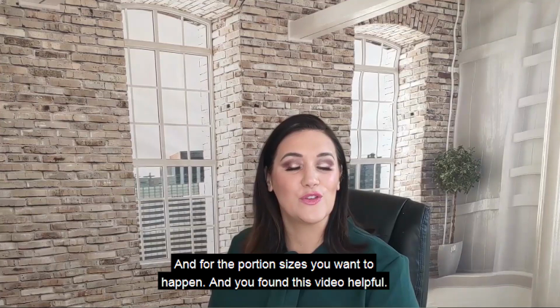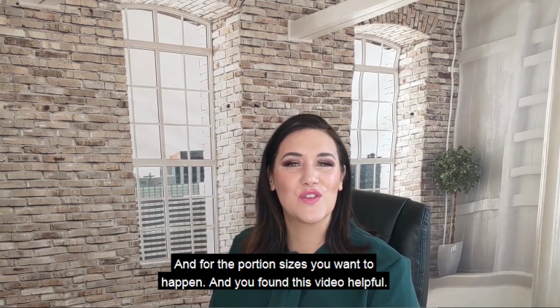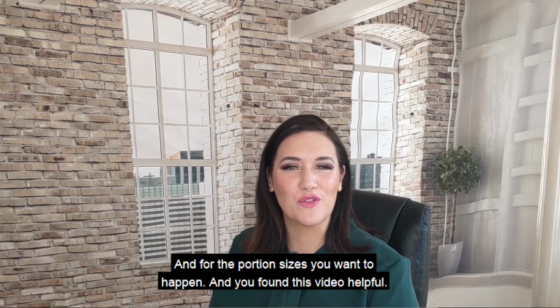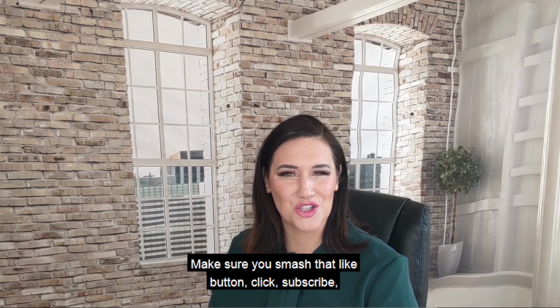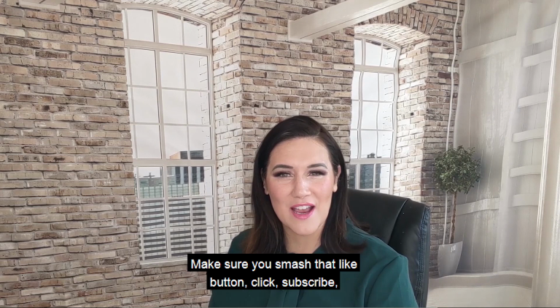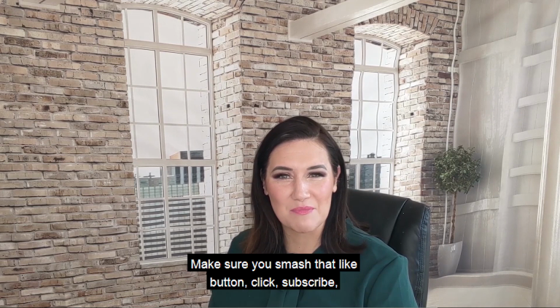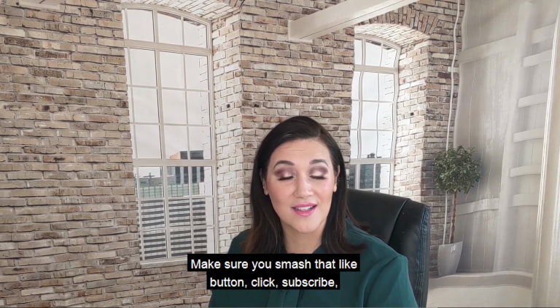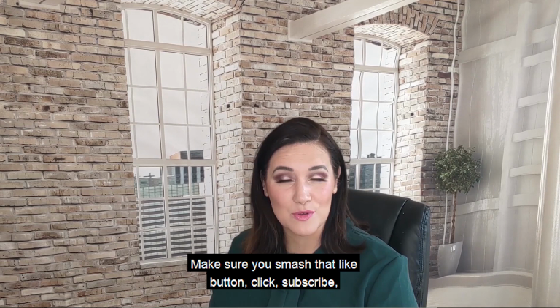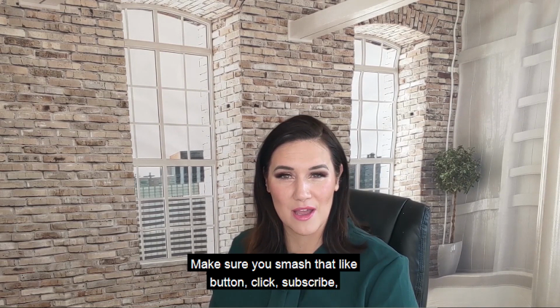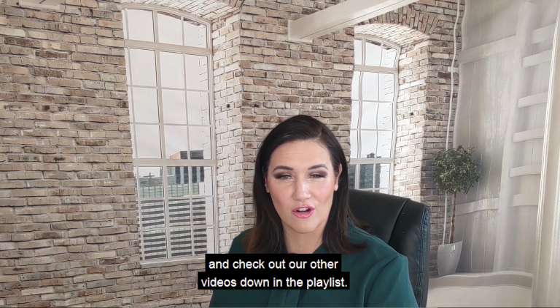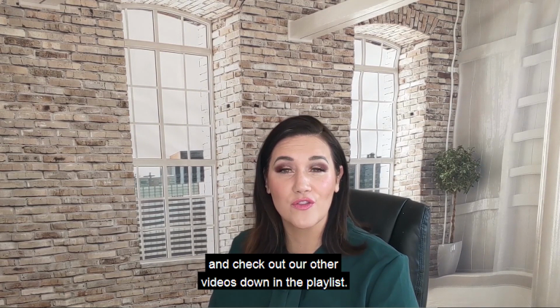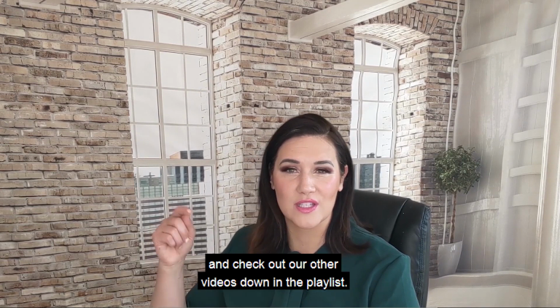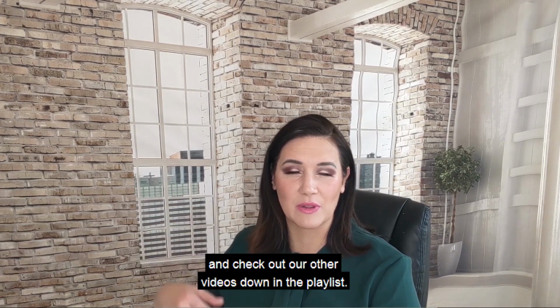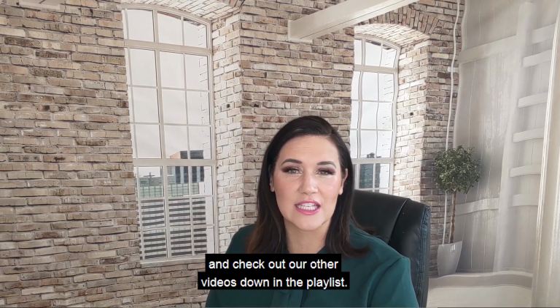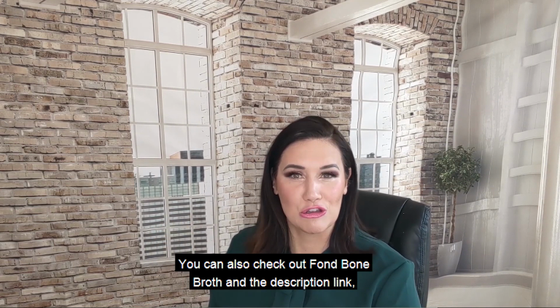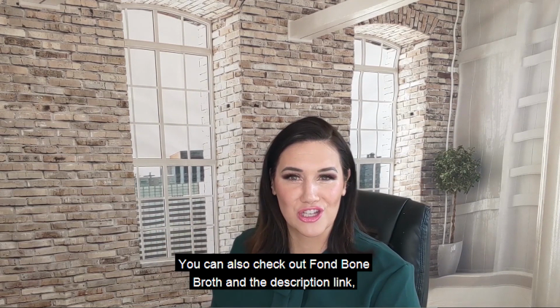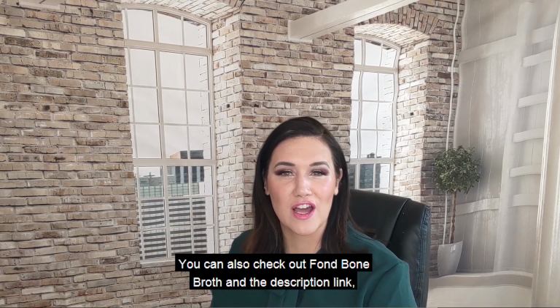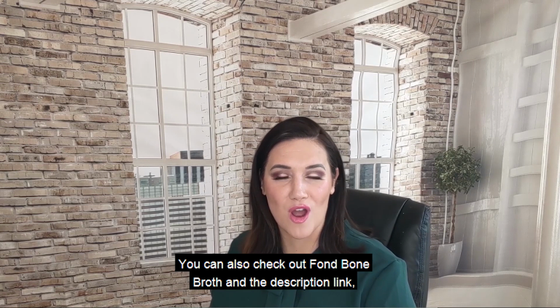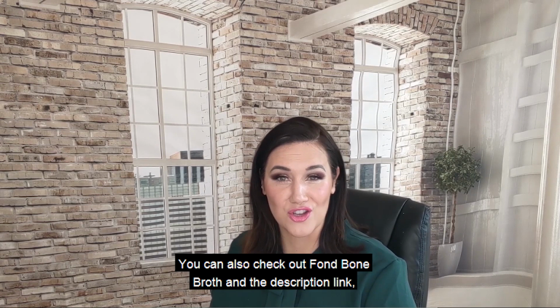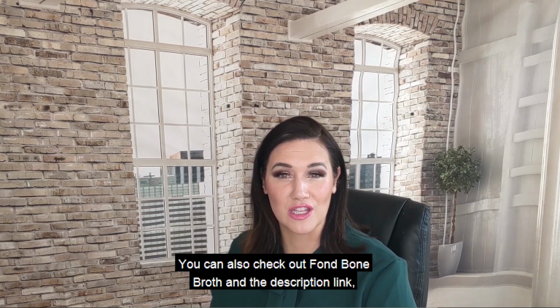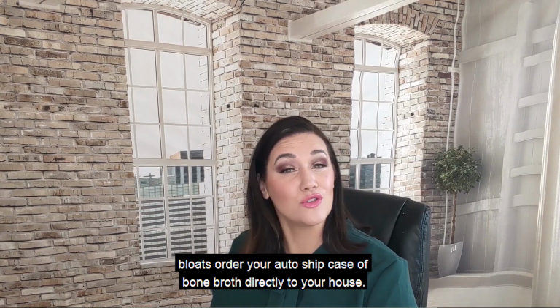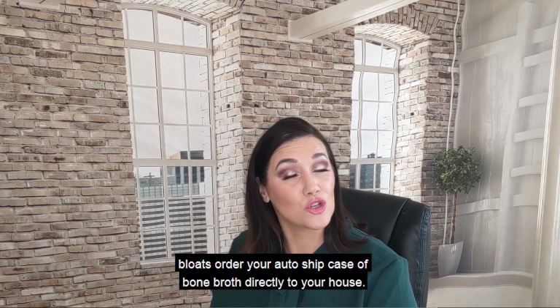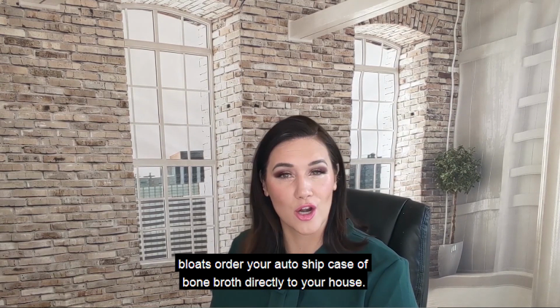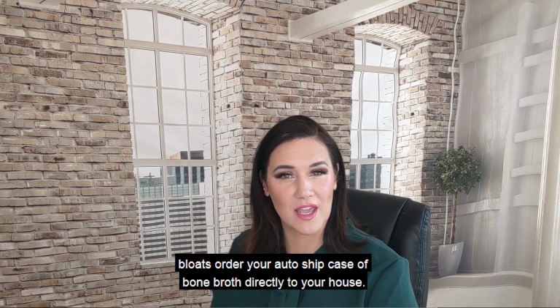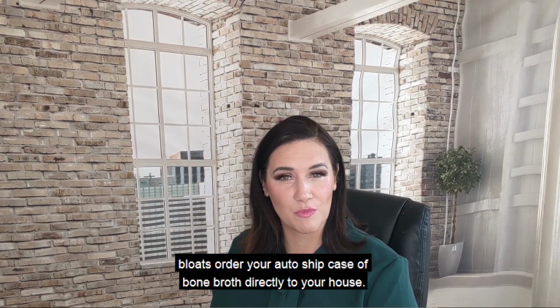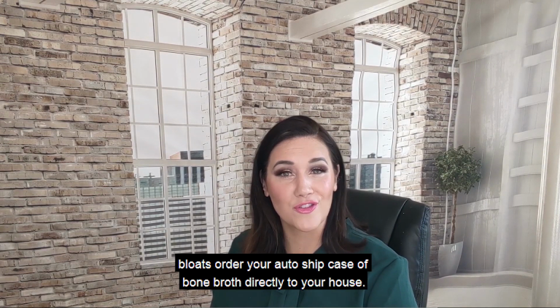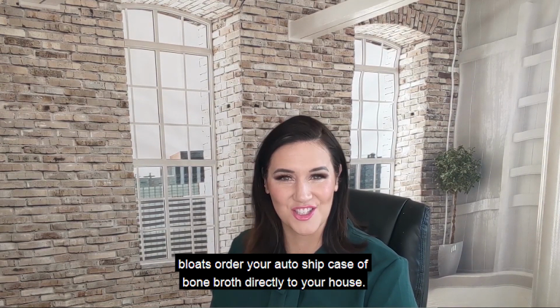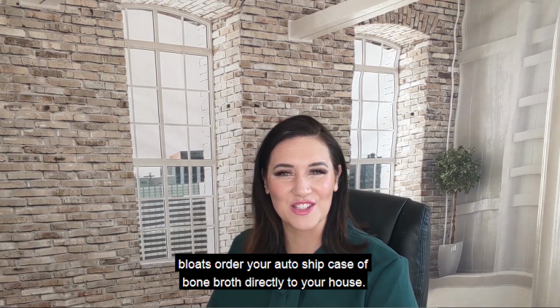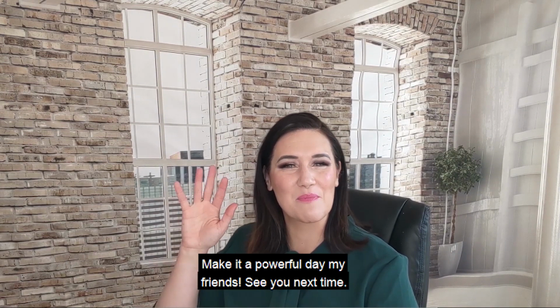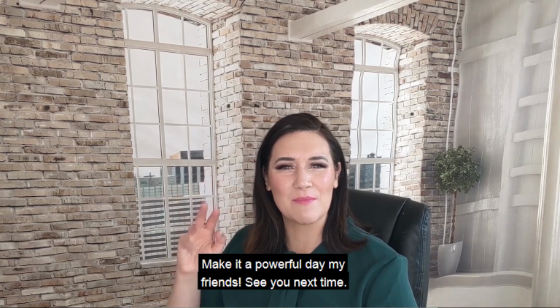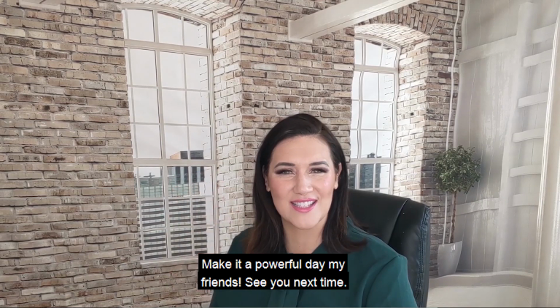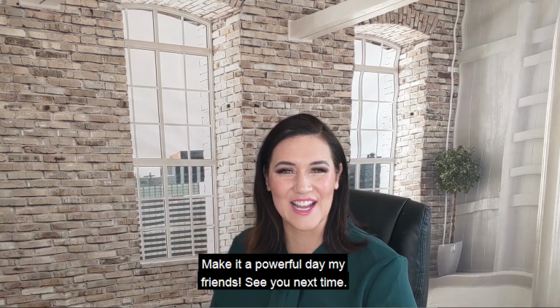If you found this video helpful, make sure you smash that like button, click subscribe, and check out our other videos in the playlist. You can also check out Fond Bone Broth in the description link below to order your auto ship case of bone broth directly to your house. Make it a powerful day, my friends. See you next time.